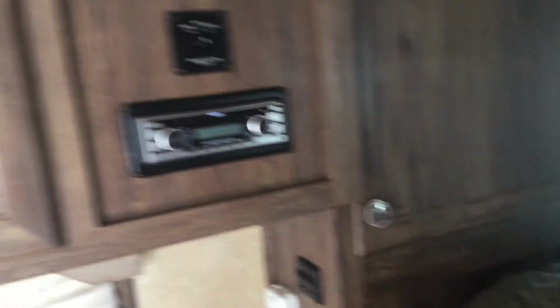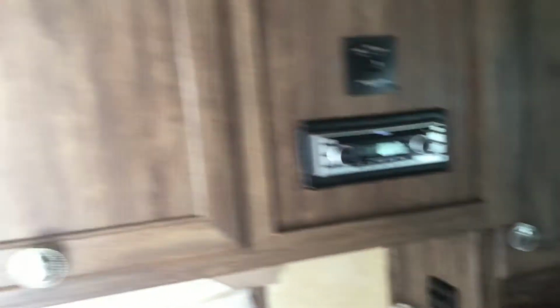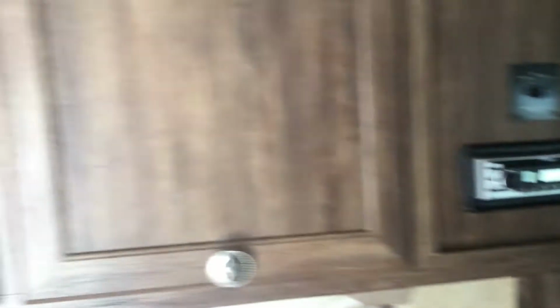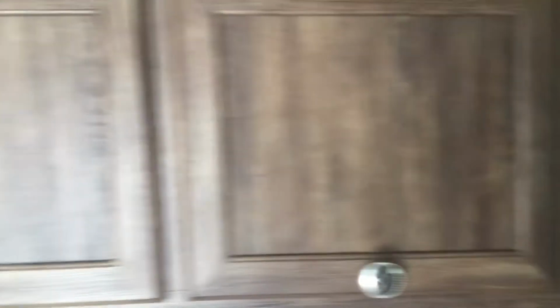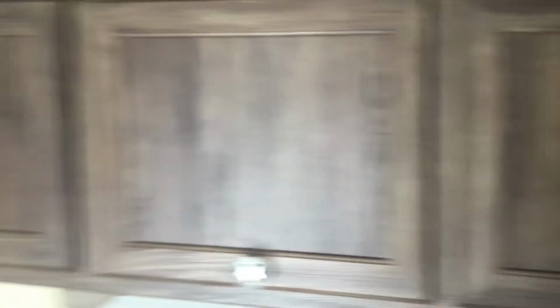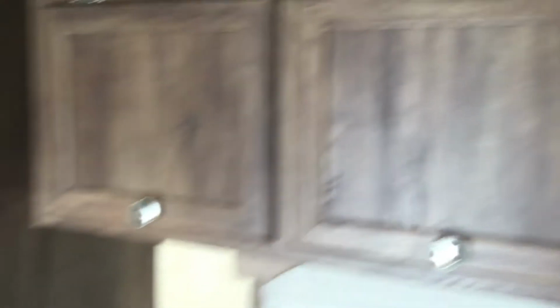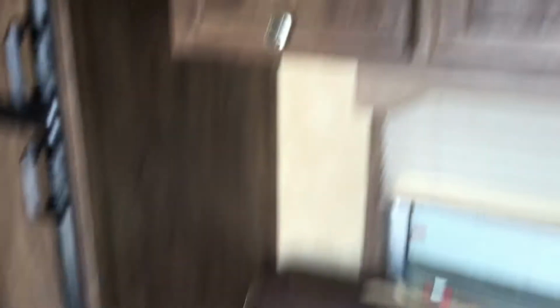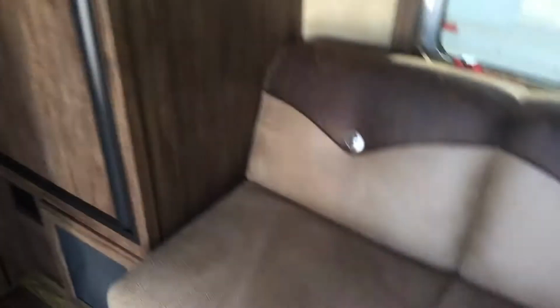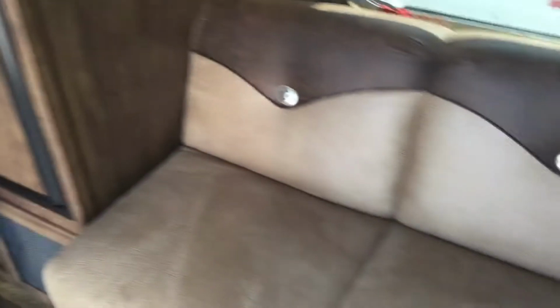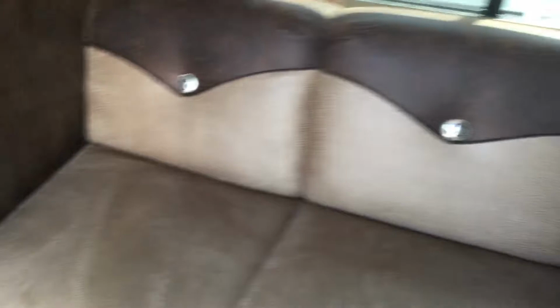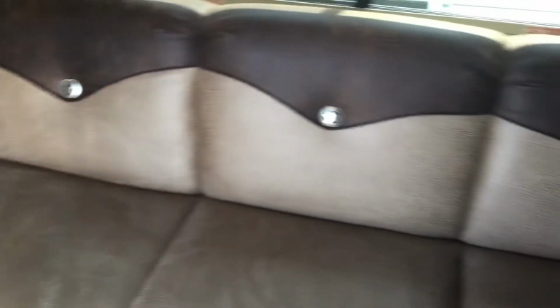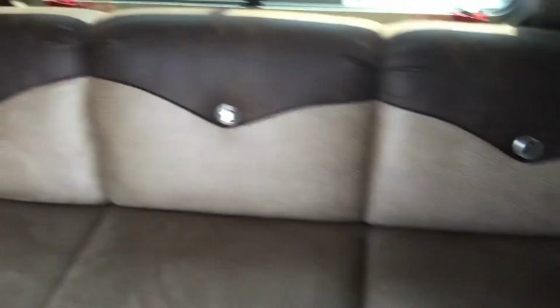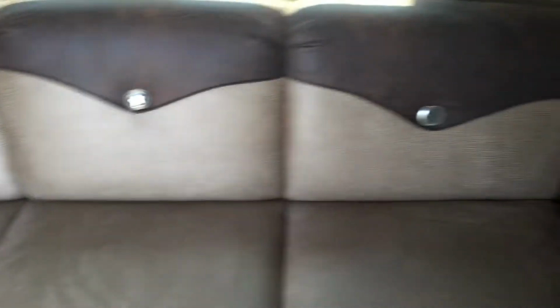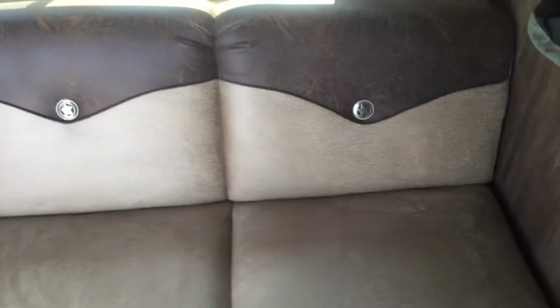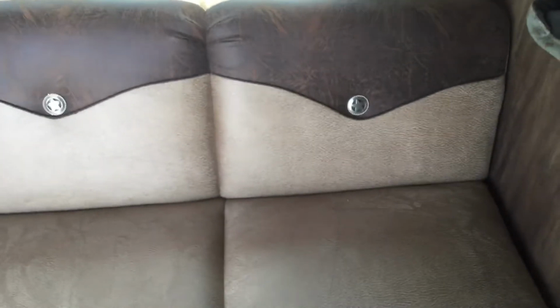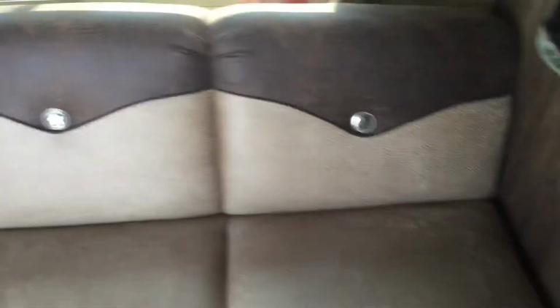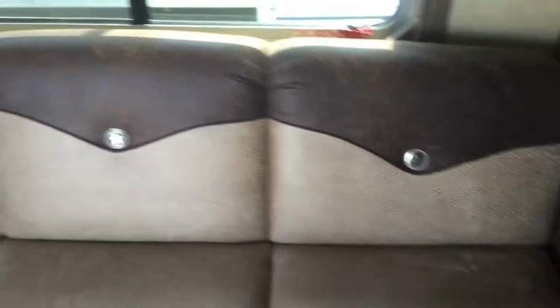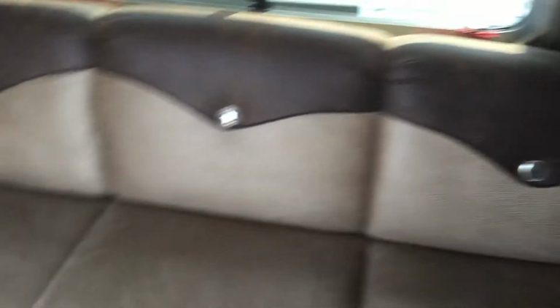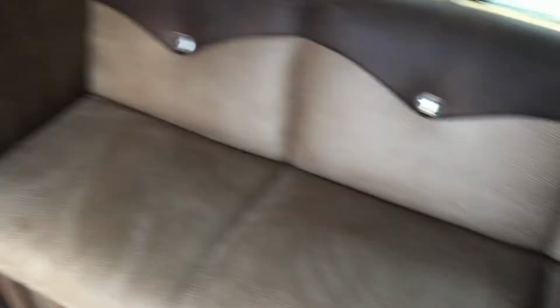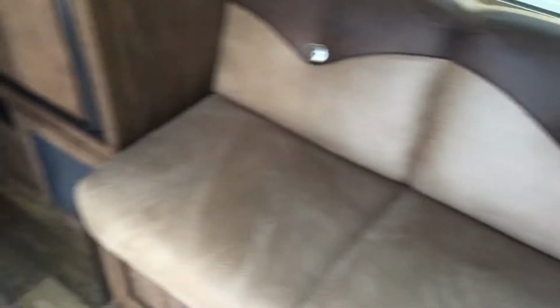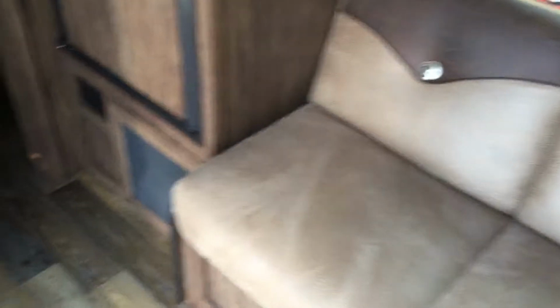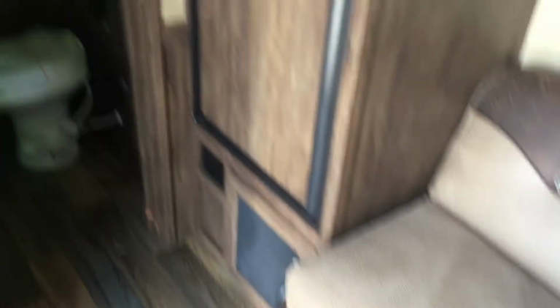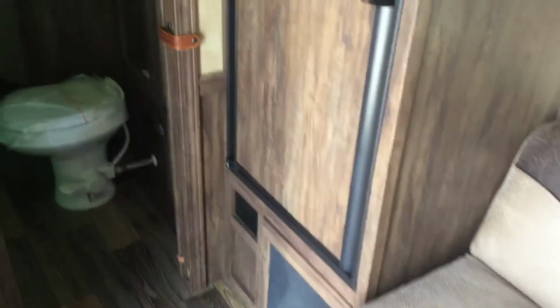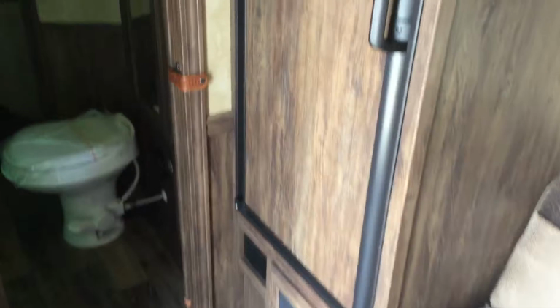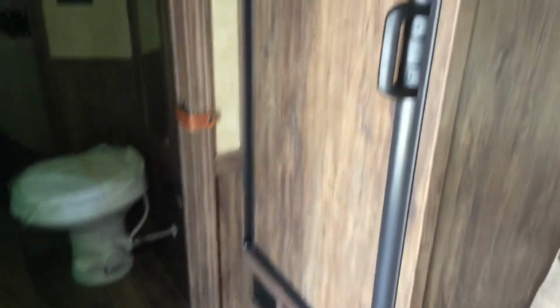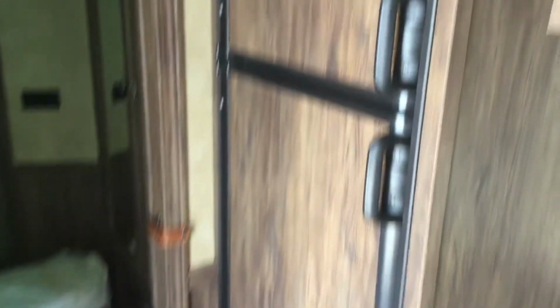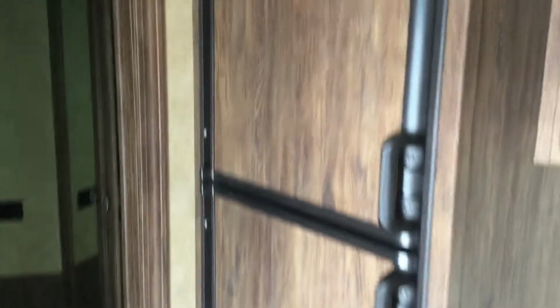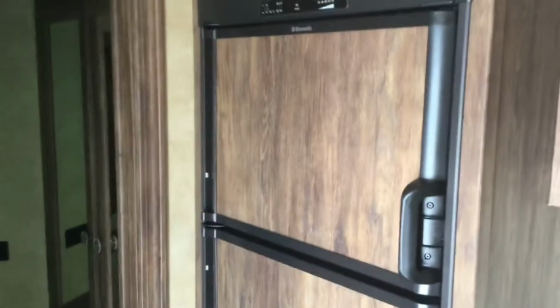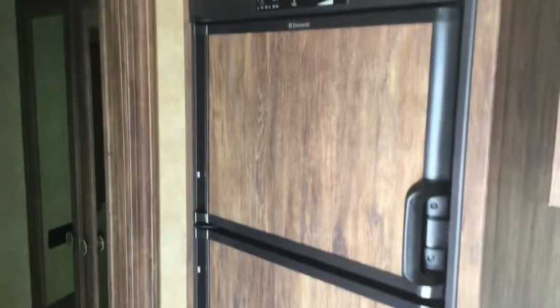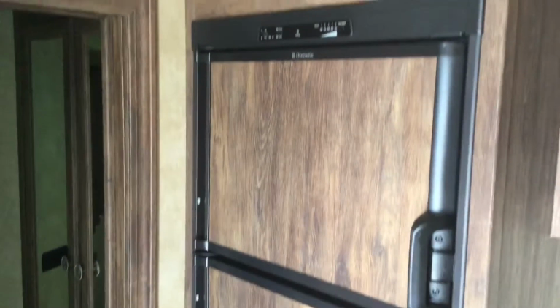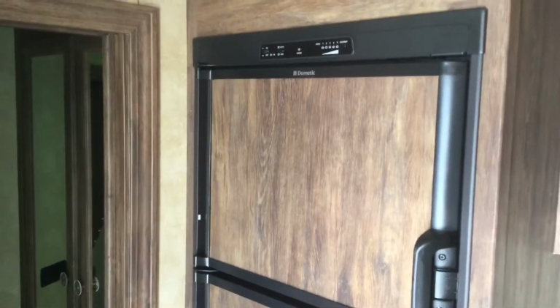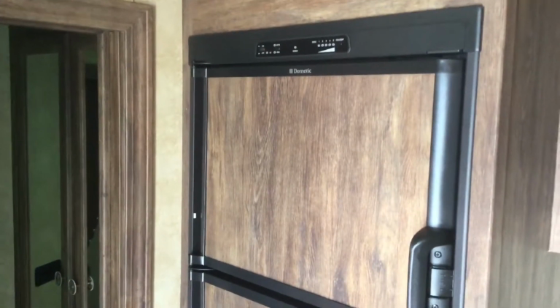There's storage above the sofa, and it's got a nice big jackknife sofa that folds out into a bed. It's got the 6 cubic foot Dometic refrigerator.